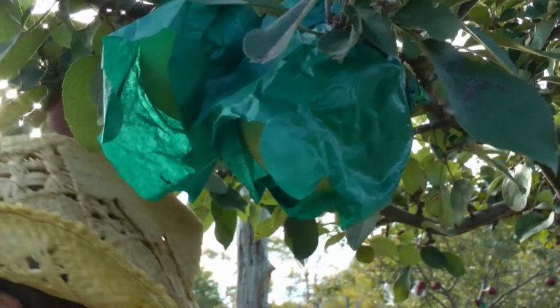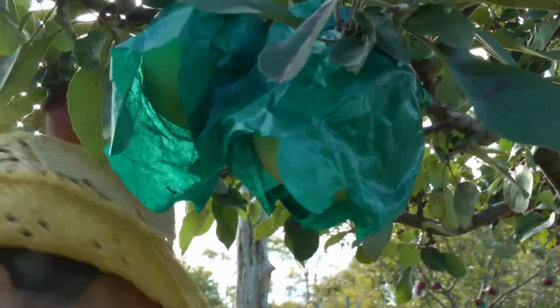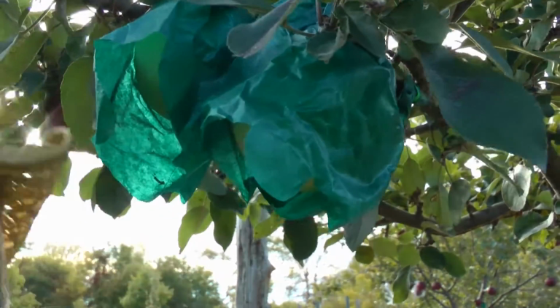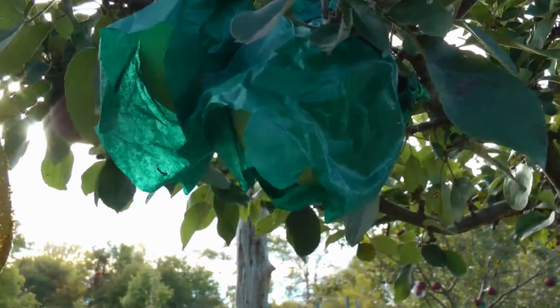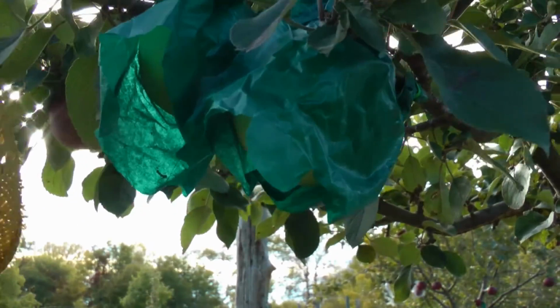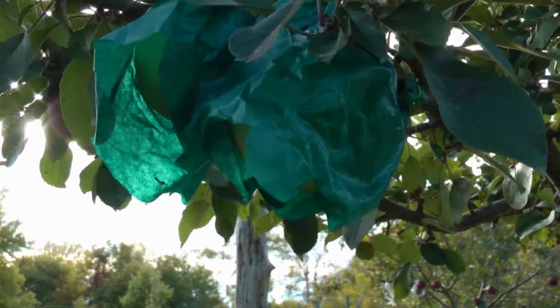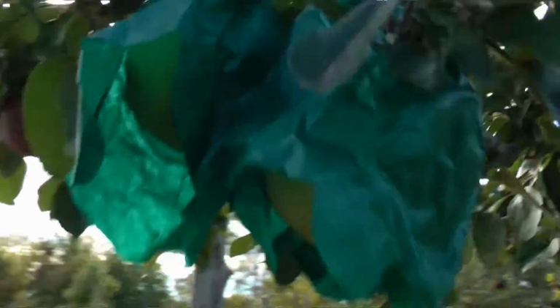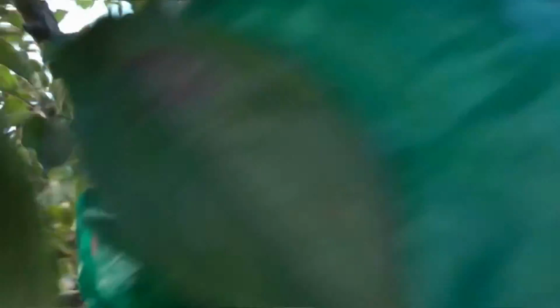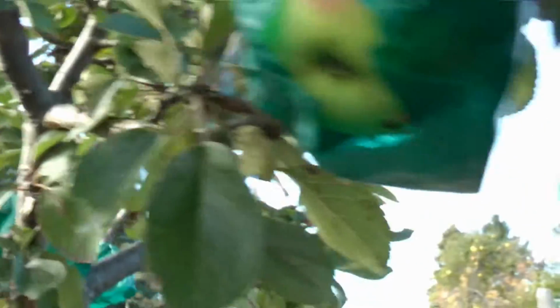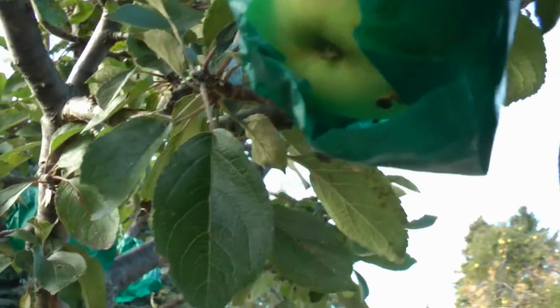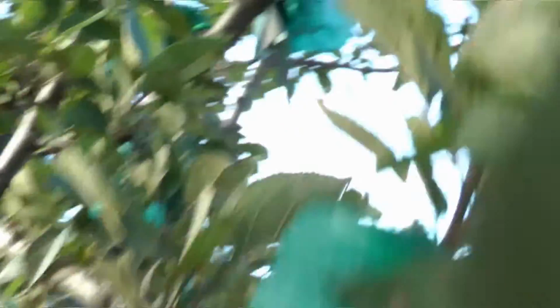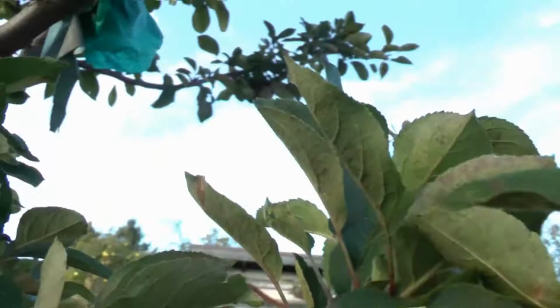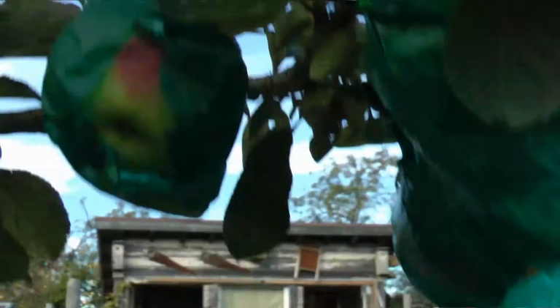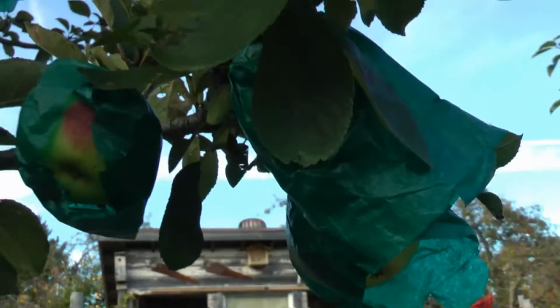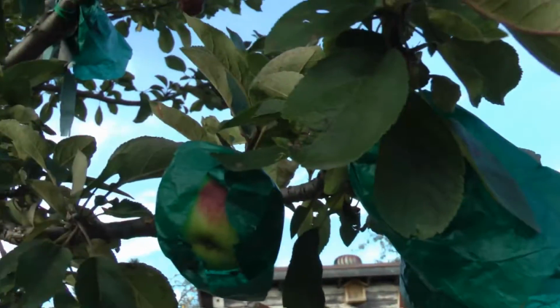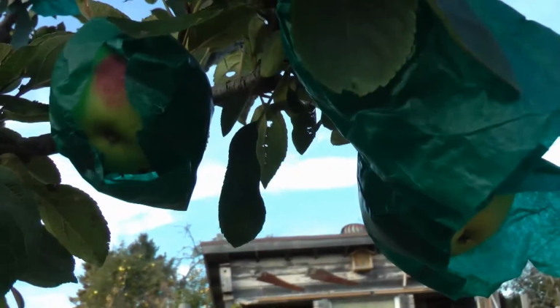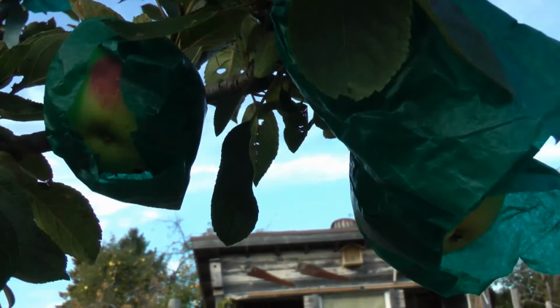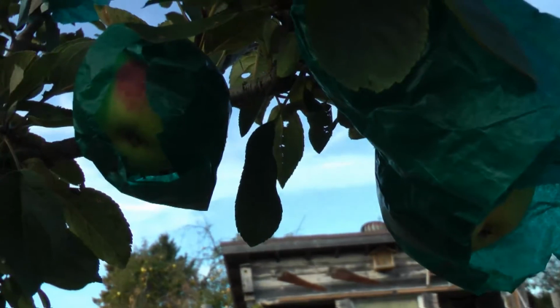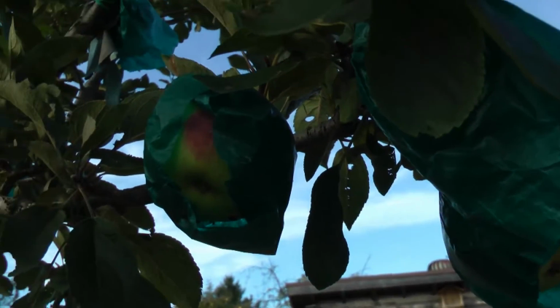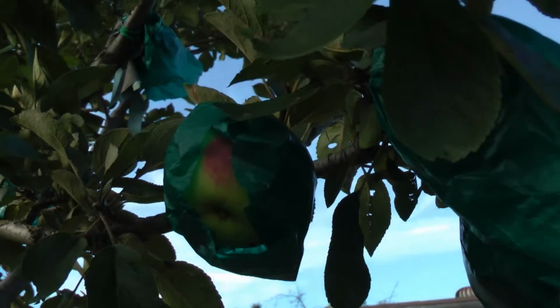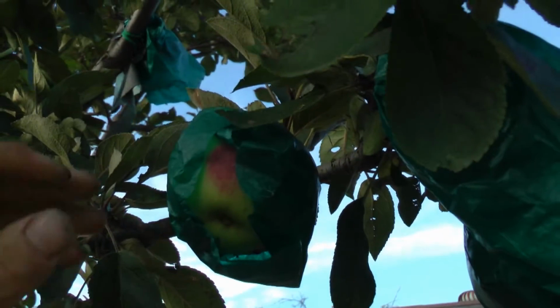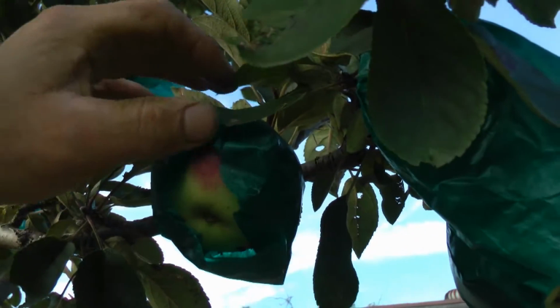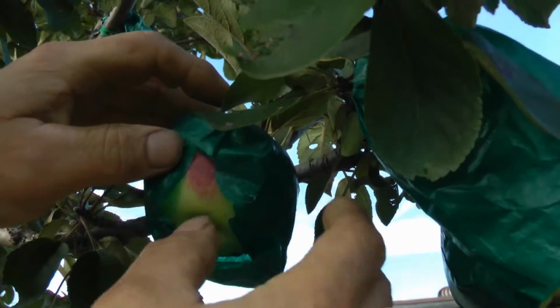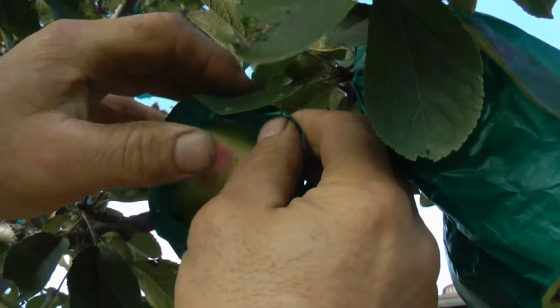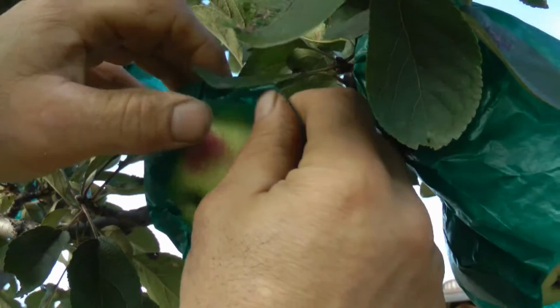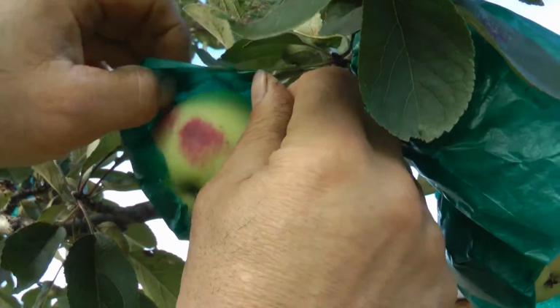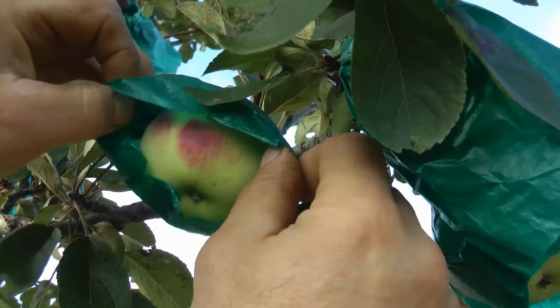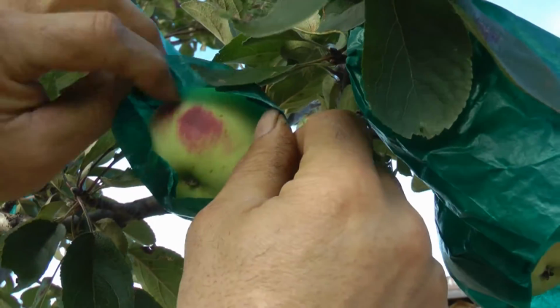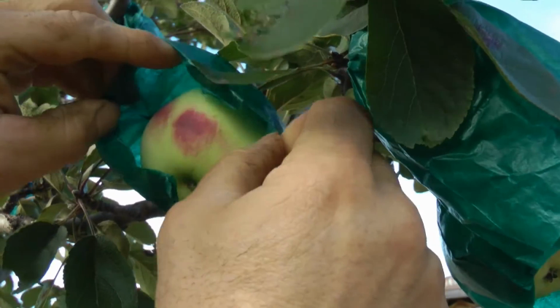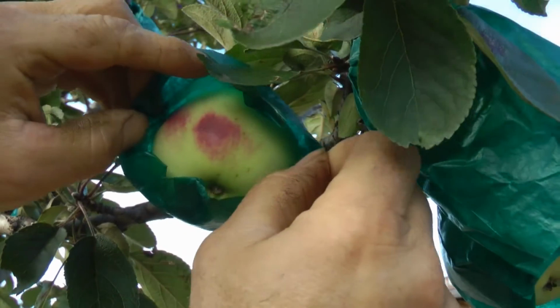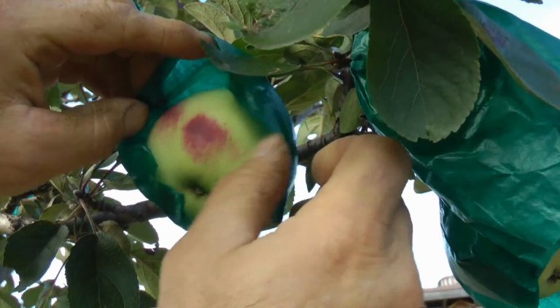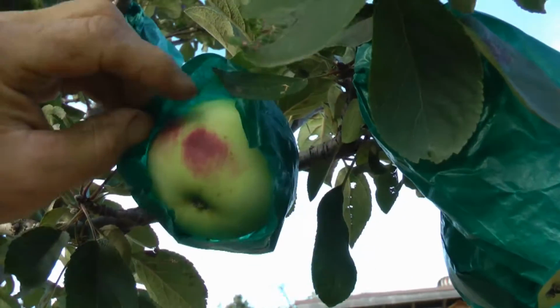I'm going to show you this. So it's flushed up there right where it was open — look at that, see that? That's kind of neat.